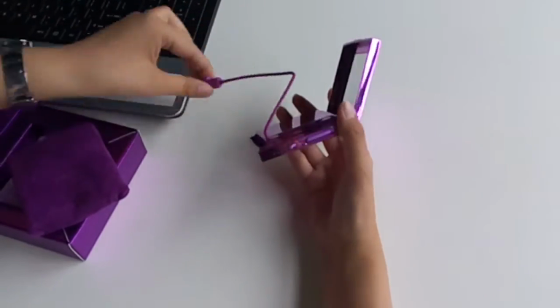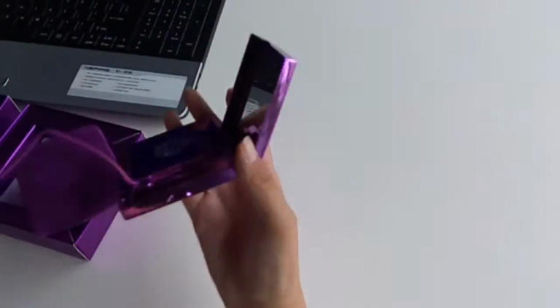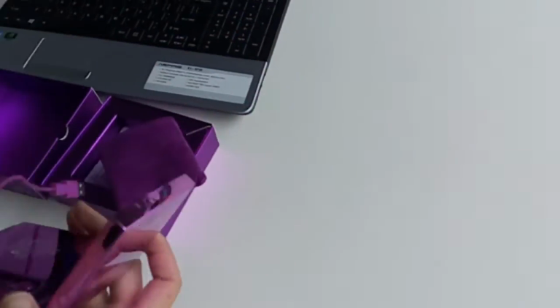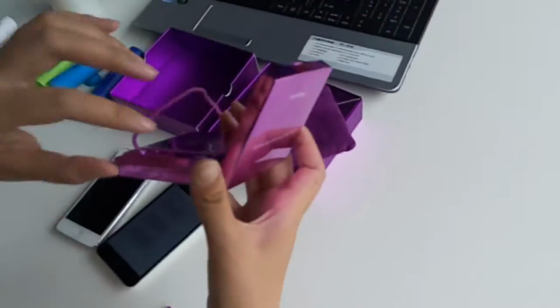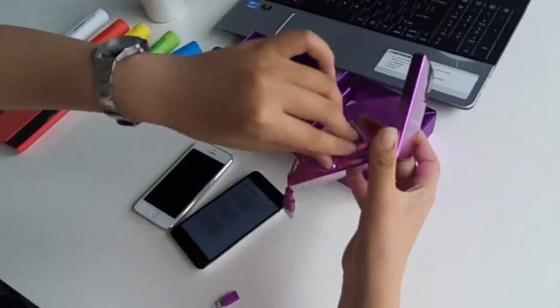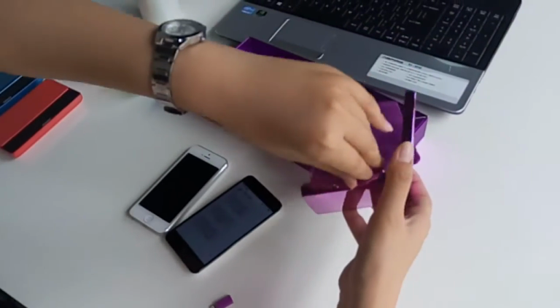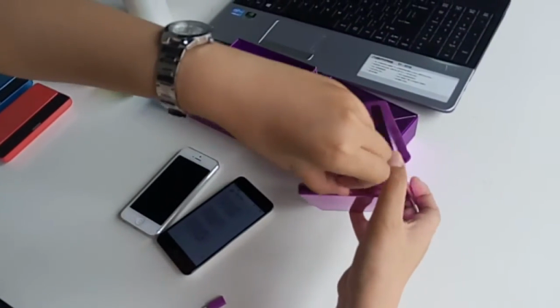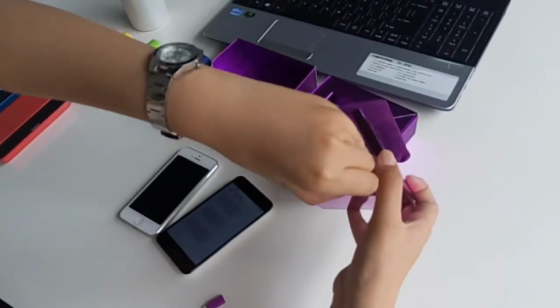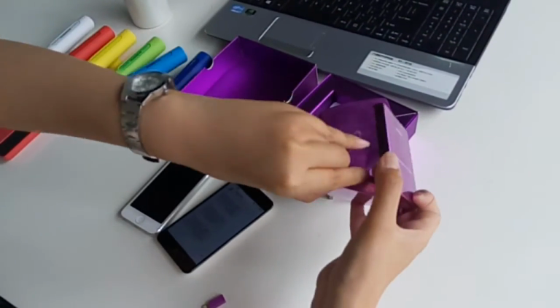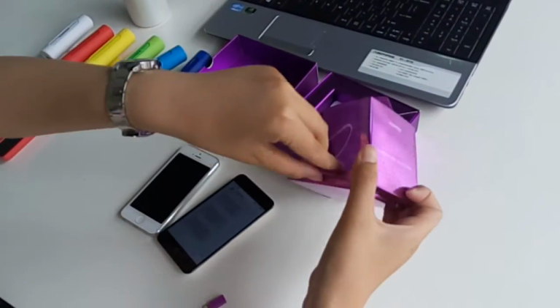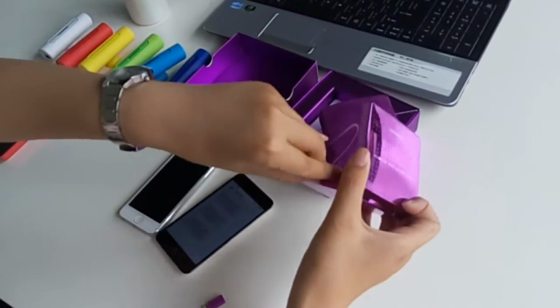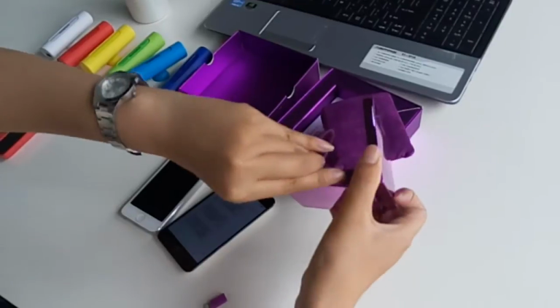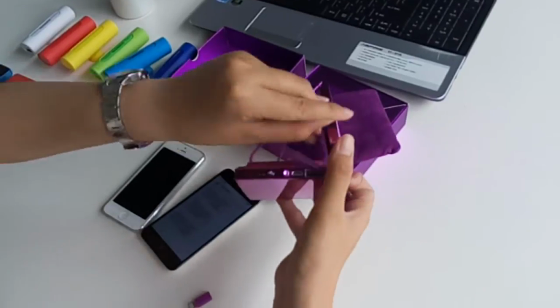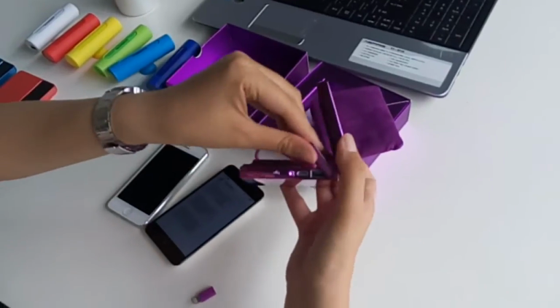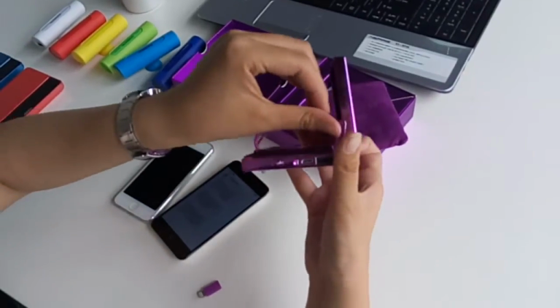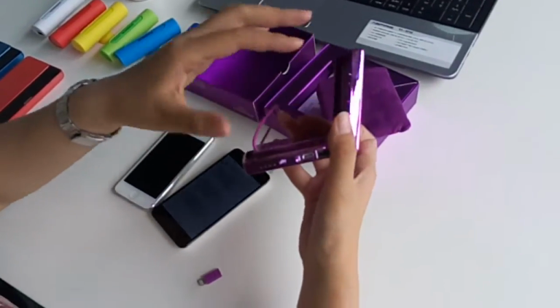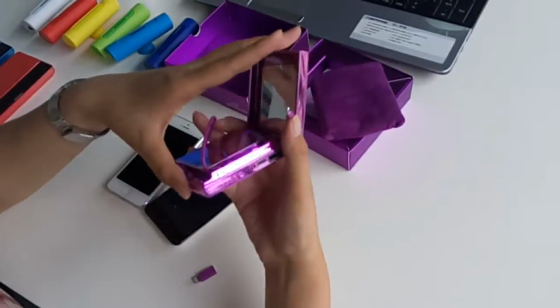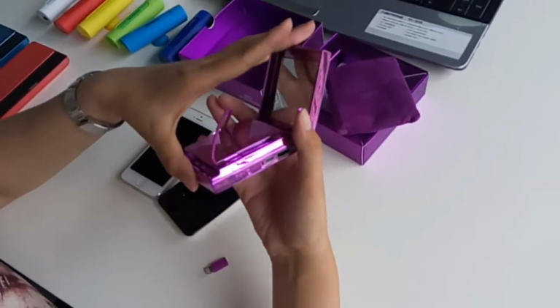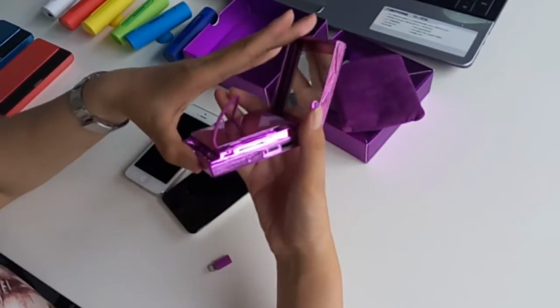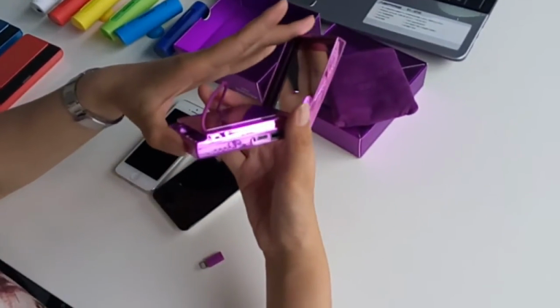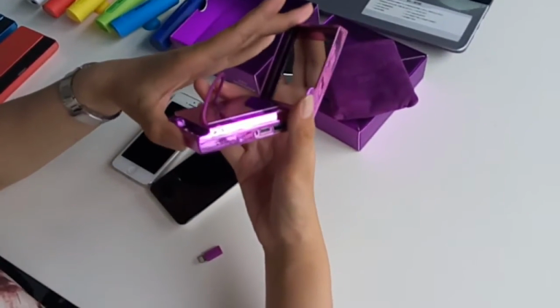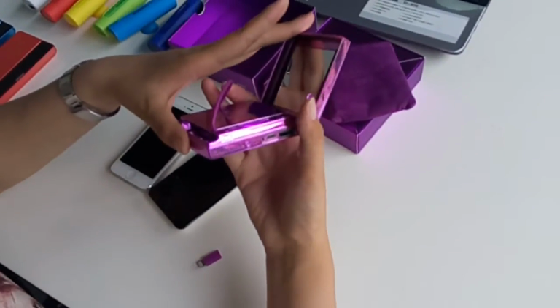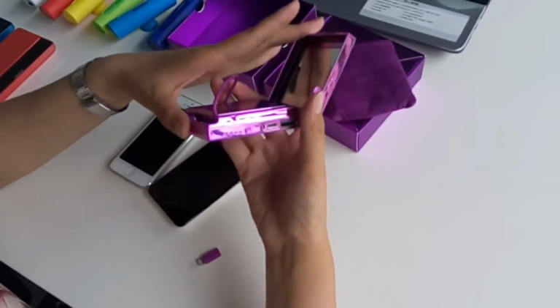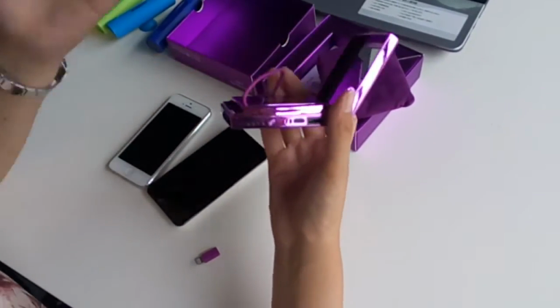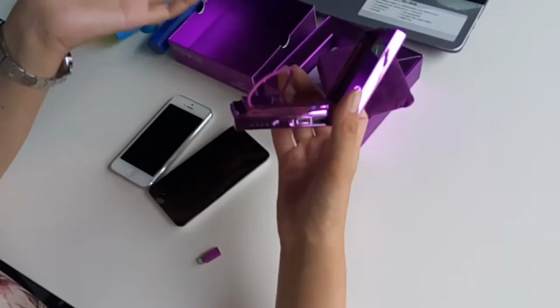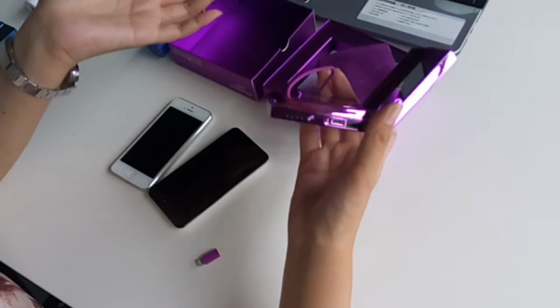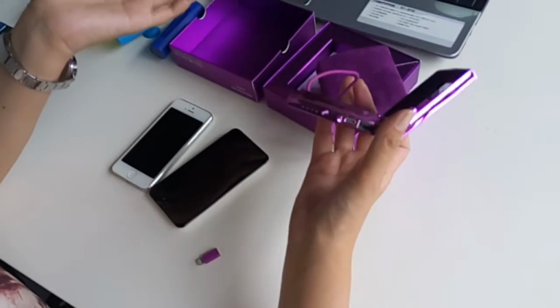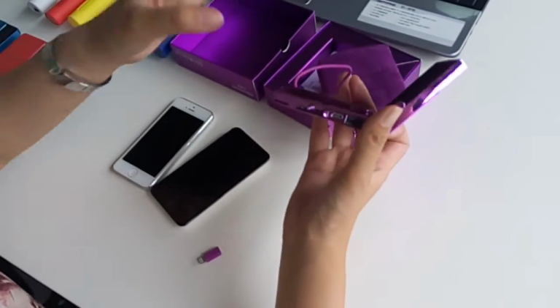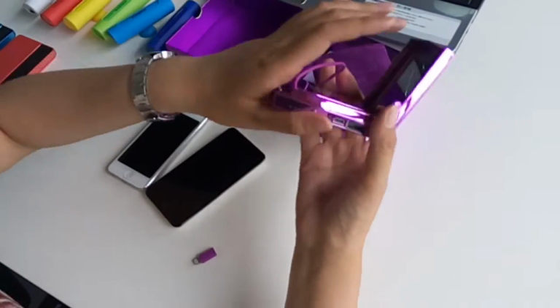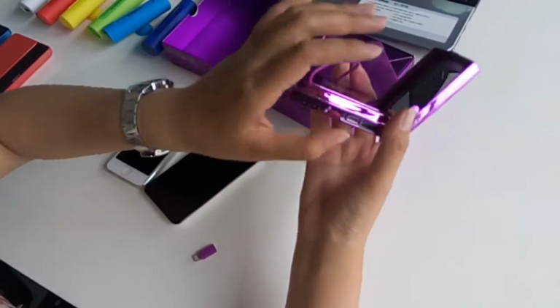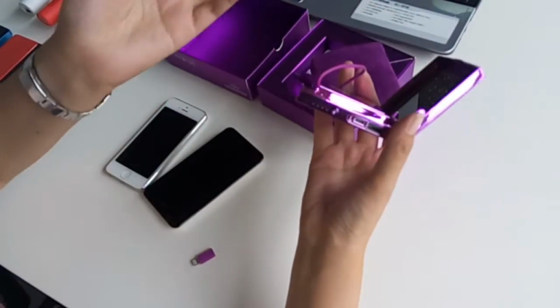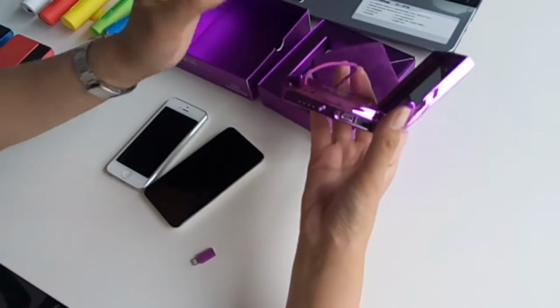We also made an output and input on the outside, in case you want to charge your mobile phone with your own USB cable. It's very convenient too.